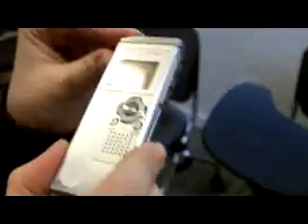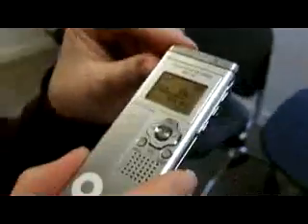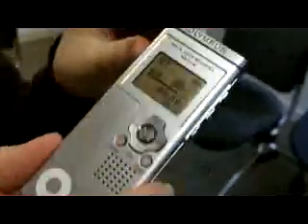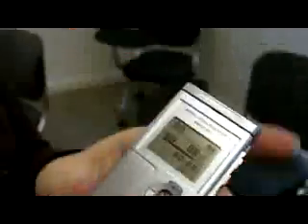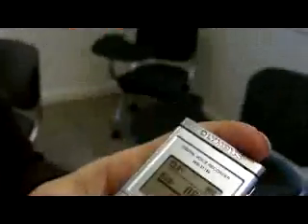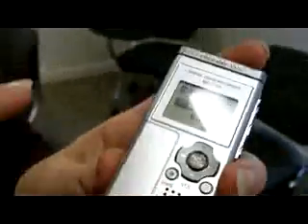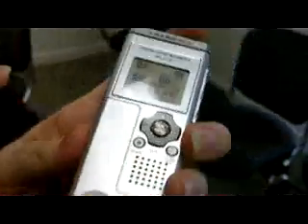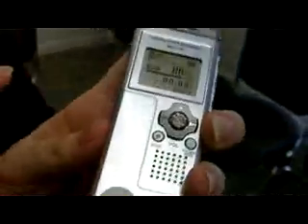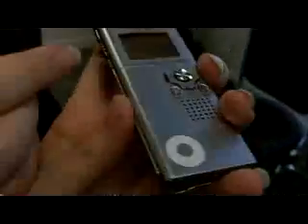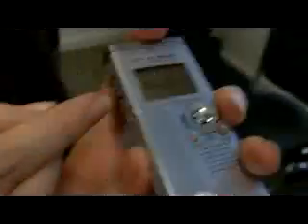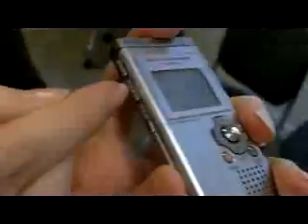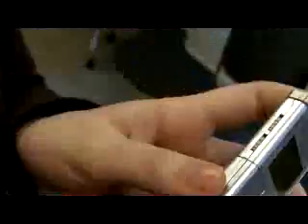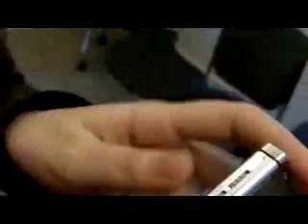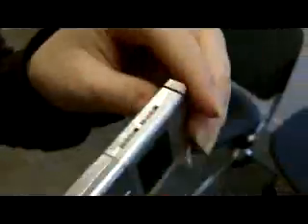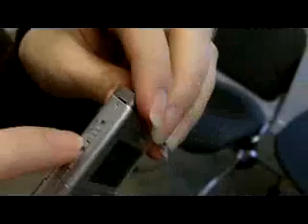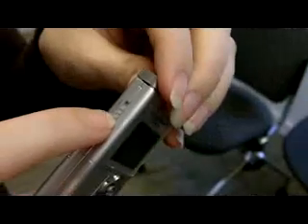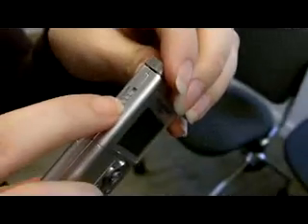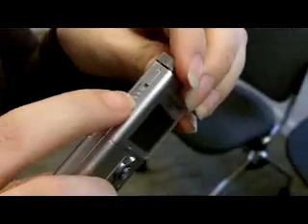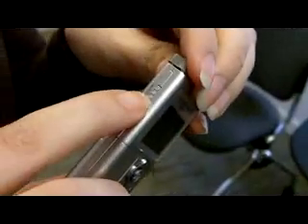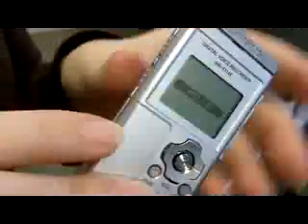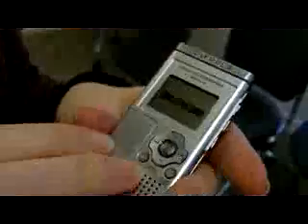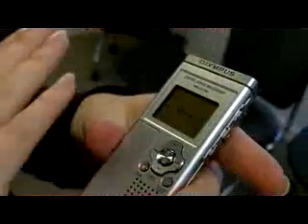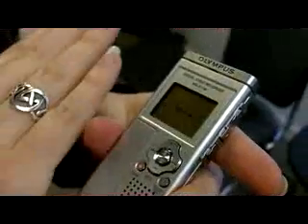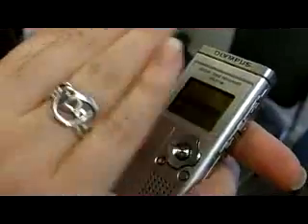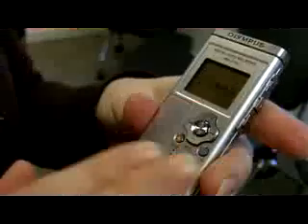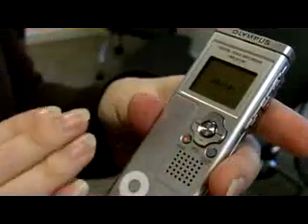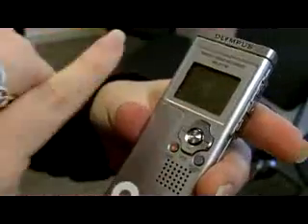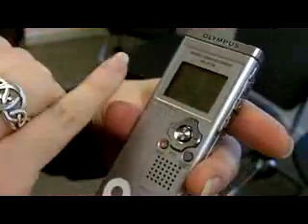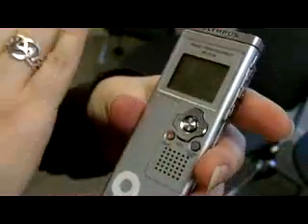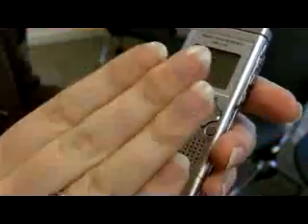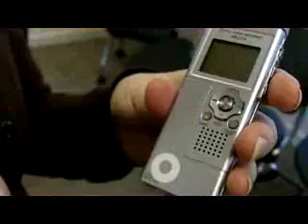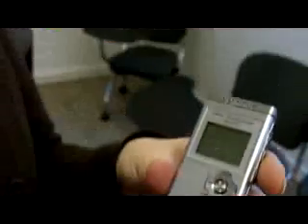So next, if you want to switch the dictaphone off, you just push the hold button up and you'll see the screen flashes with 'hold' and then goes blank.